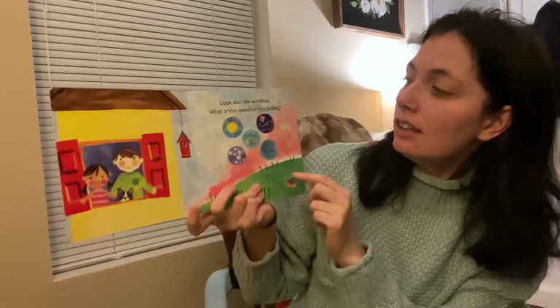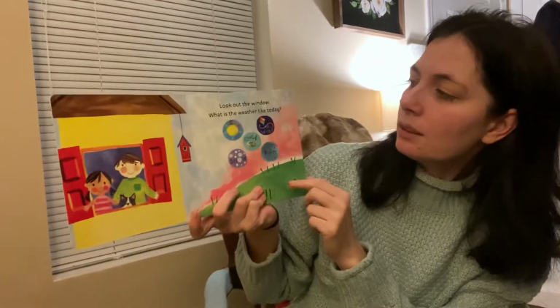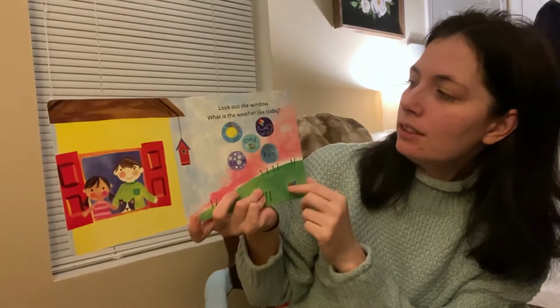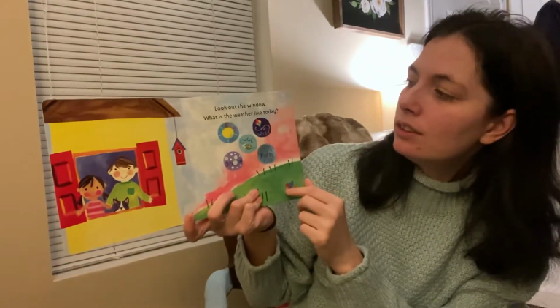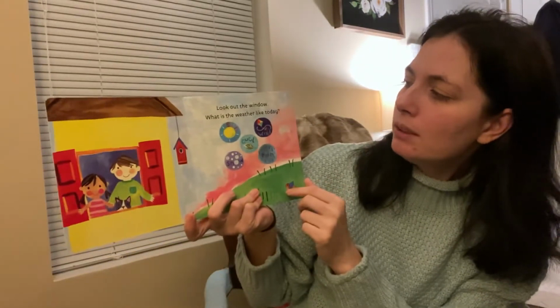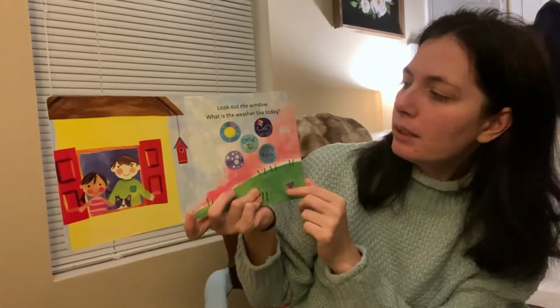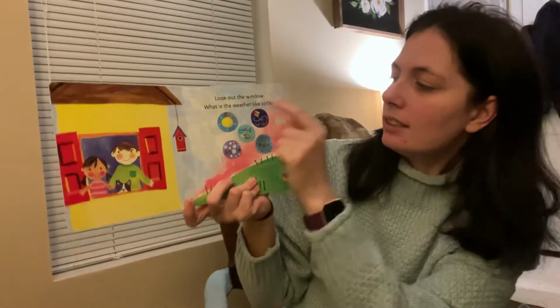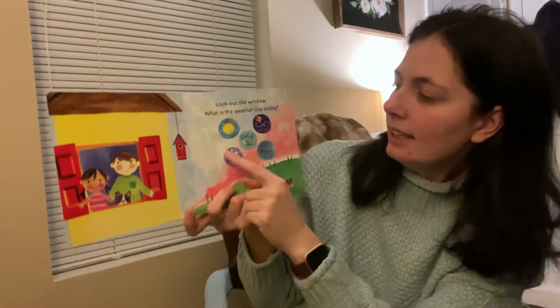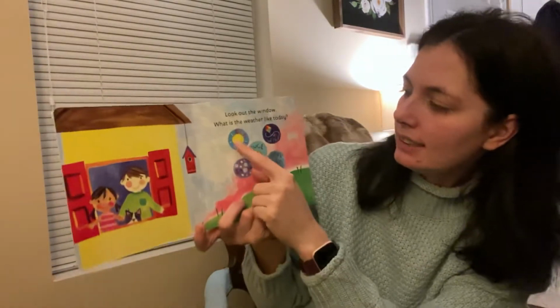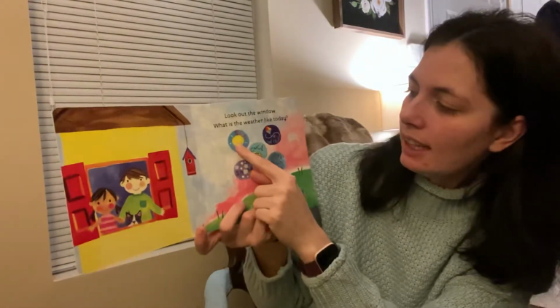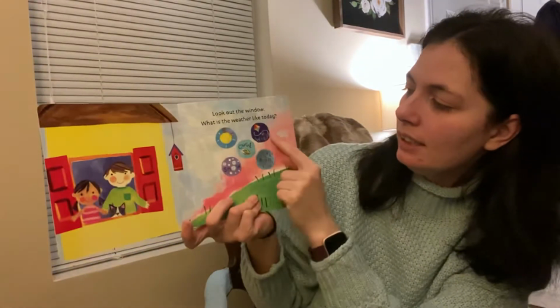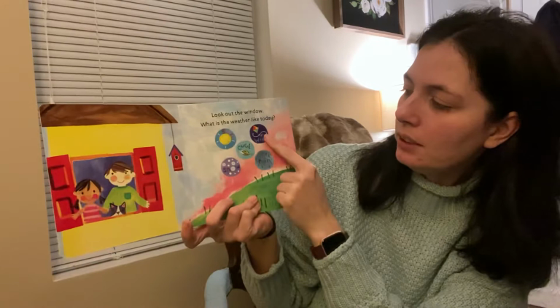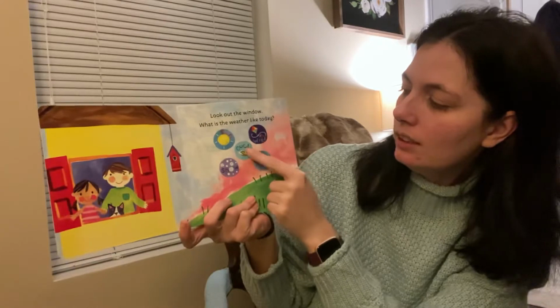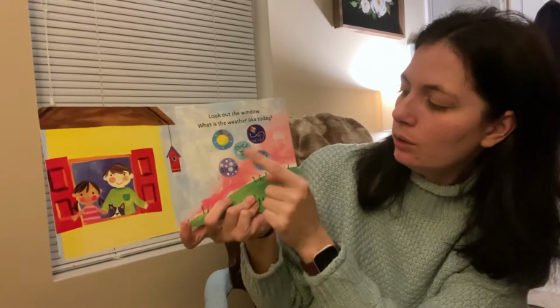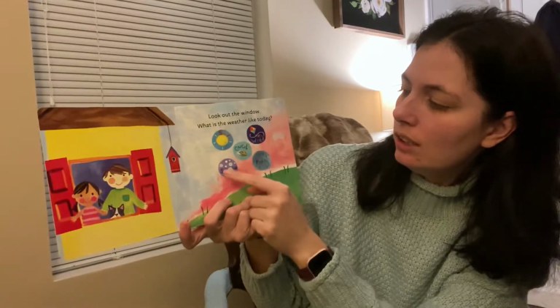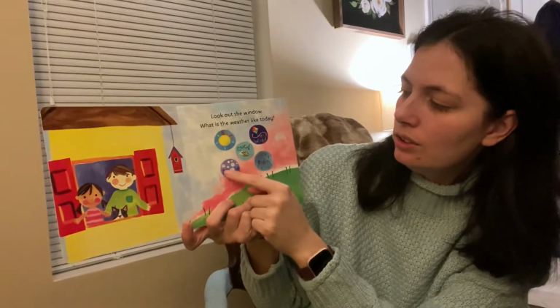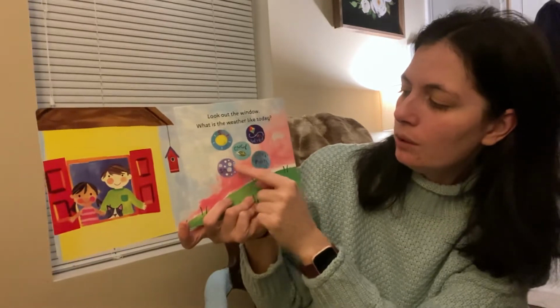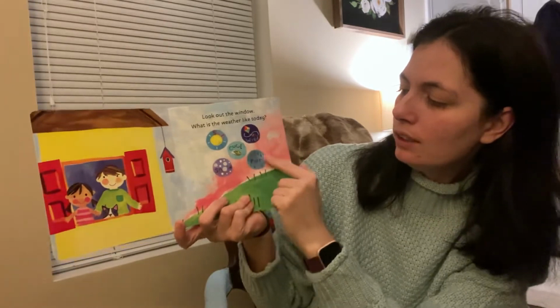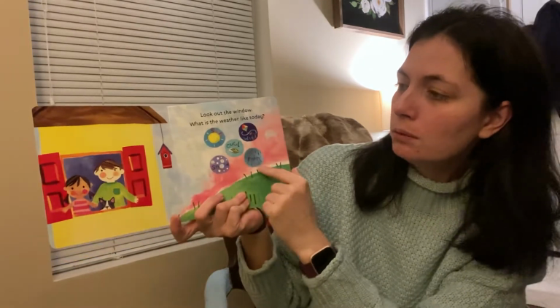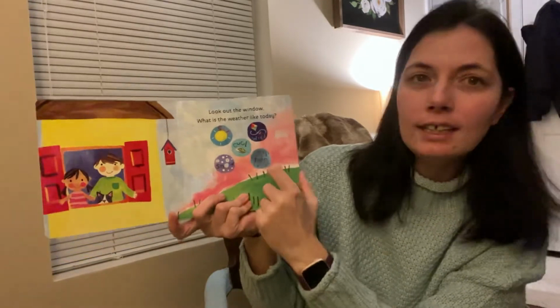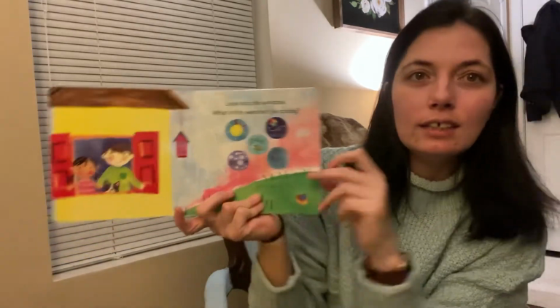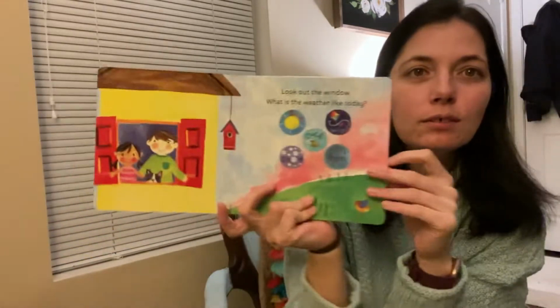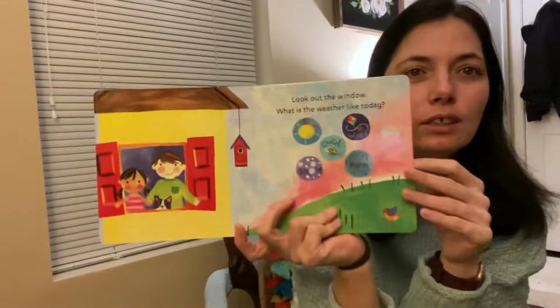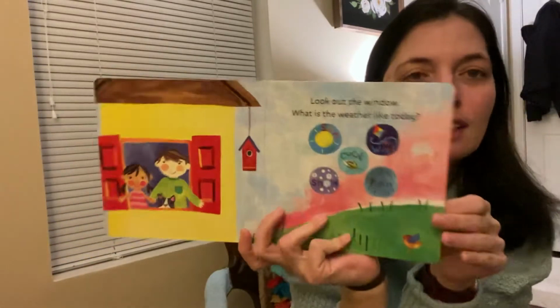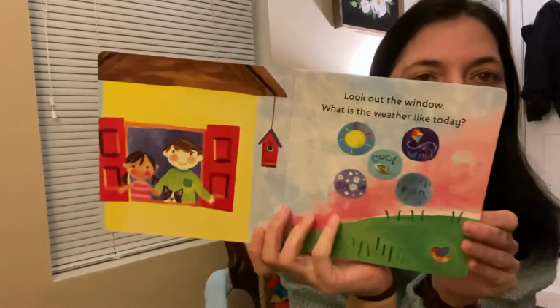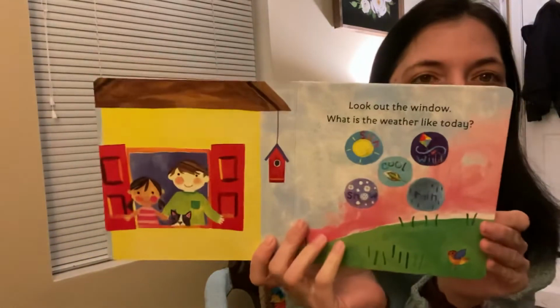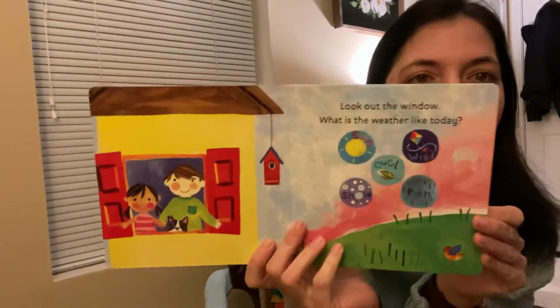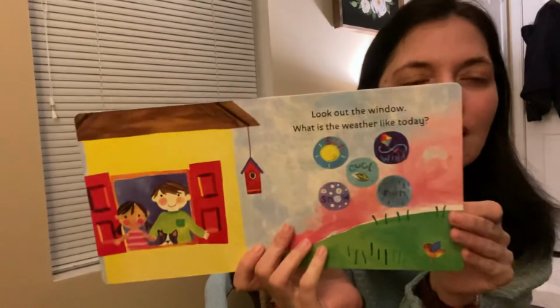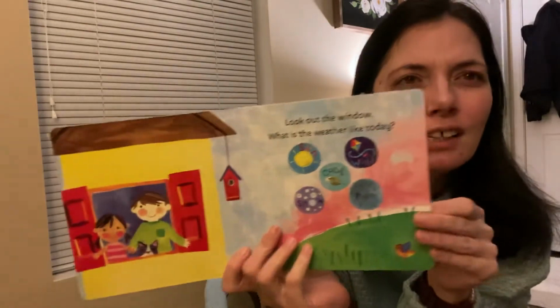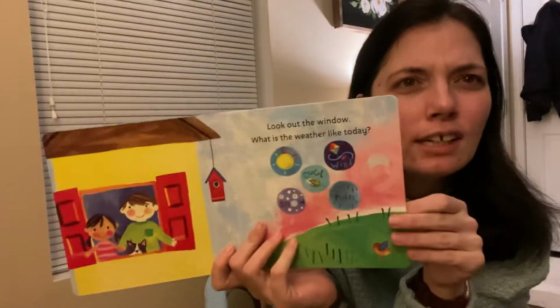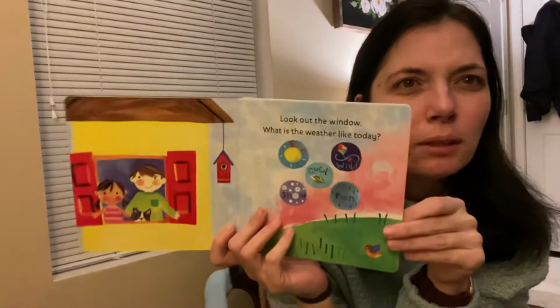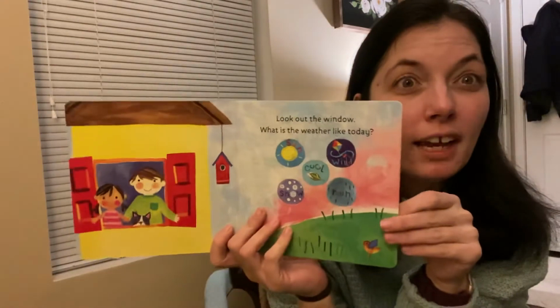Look out the window. What's the weather like today? Is it sunny, windy, cool, snowy, or rainy? What do you think? I think today it's going to be rainy.